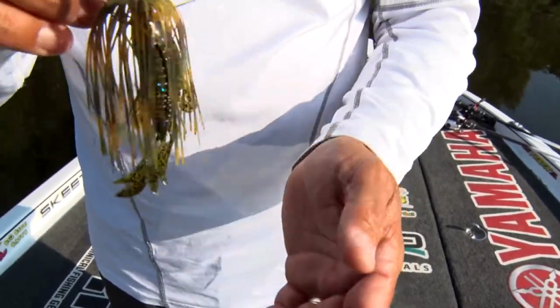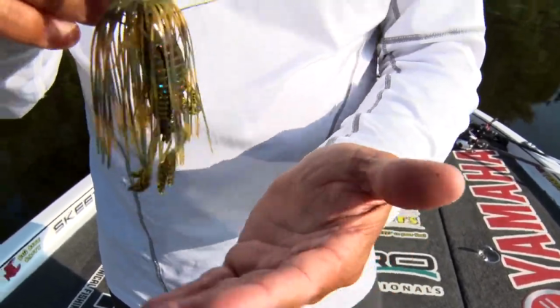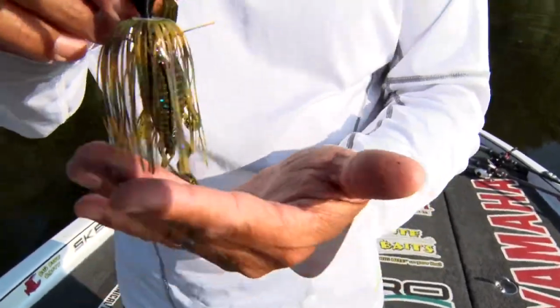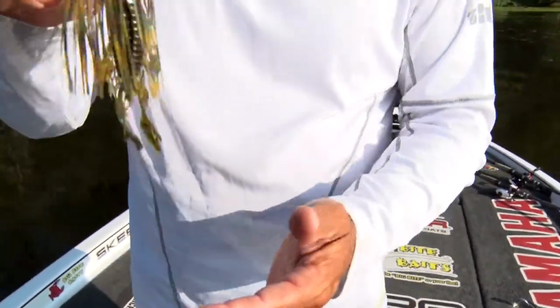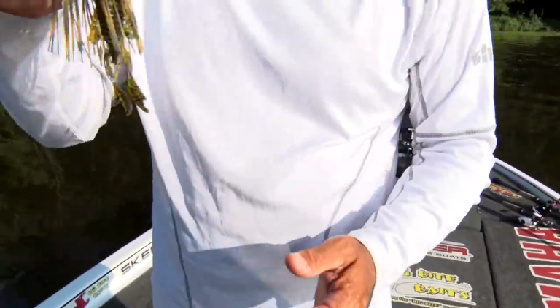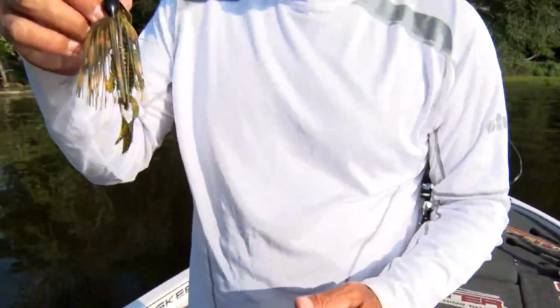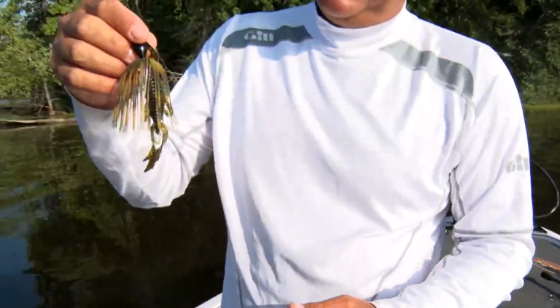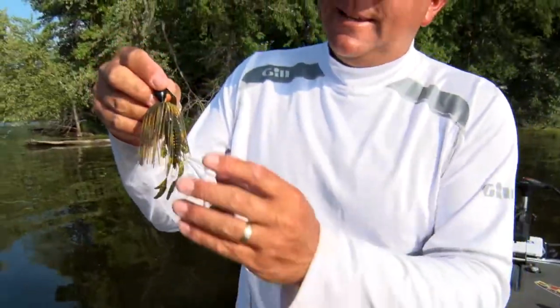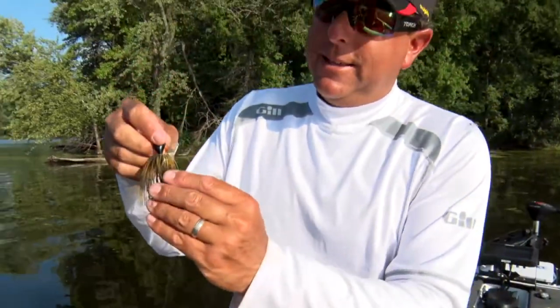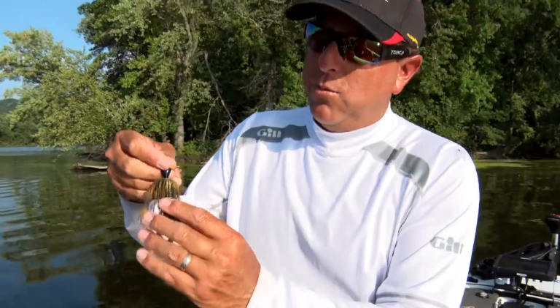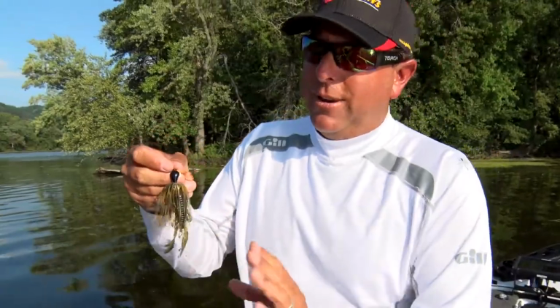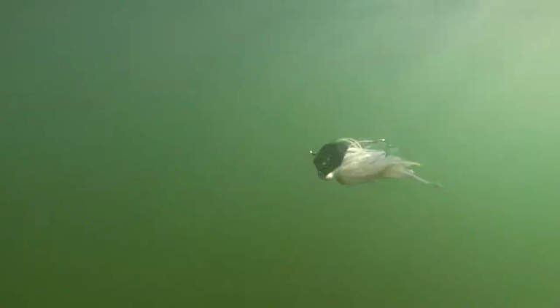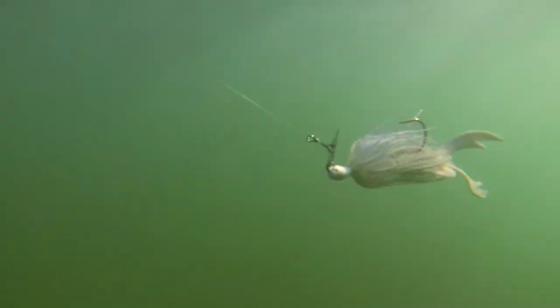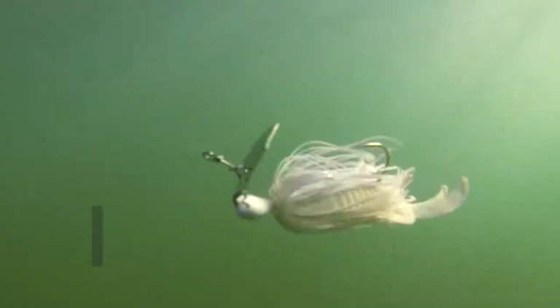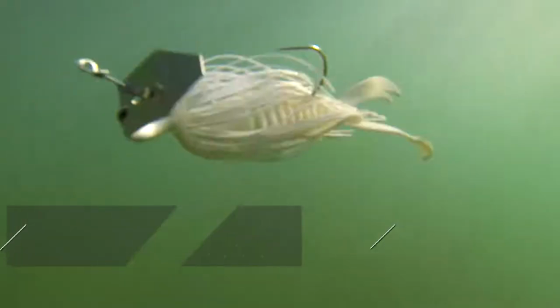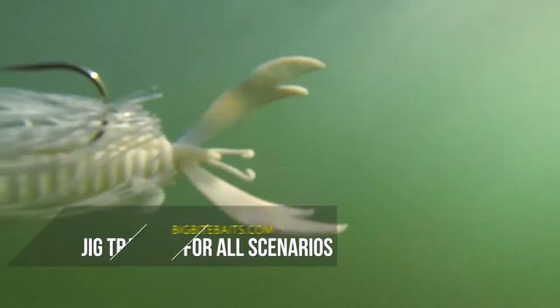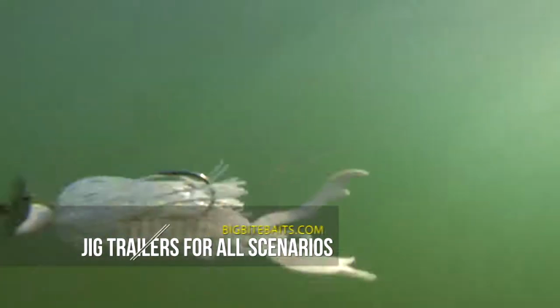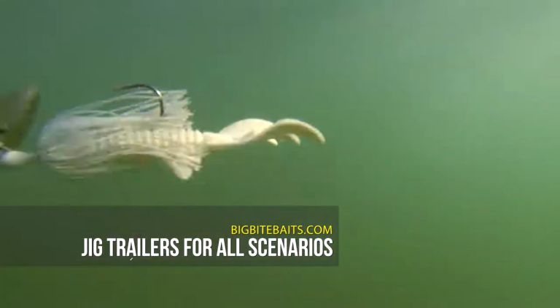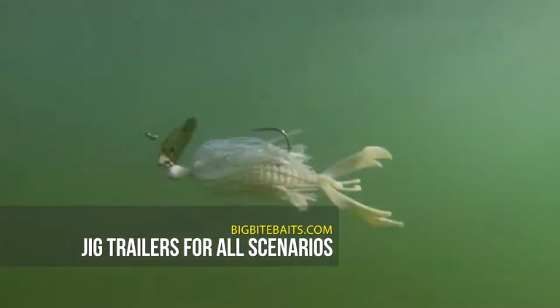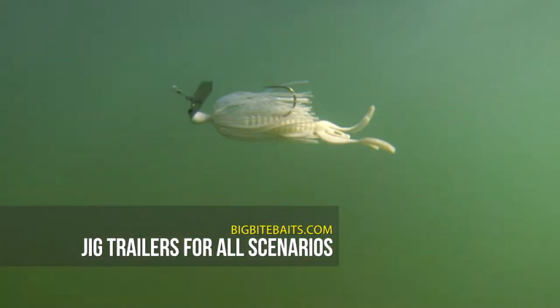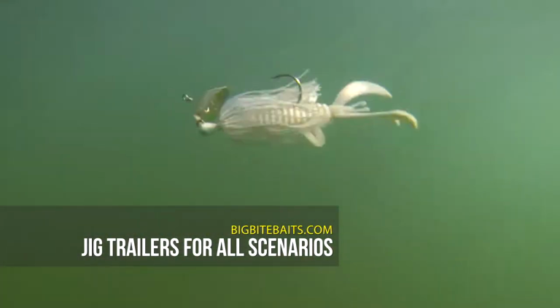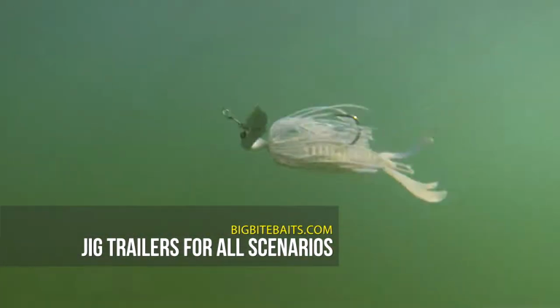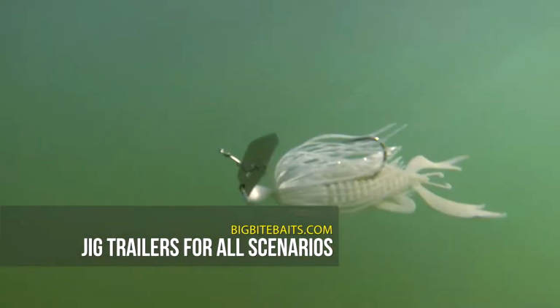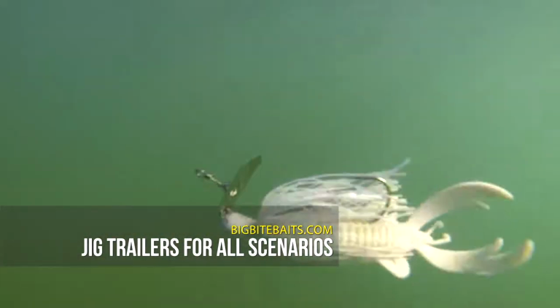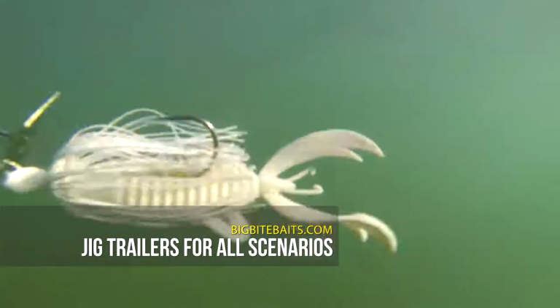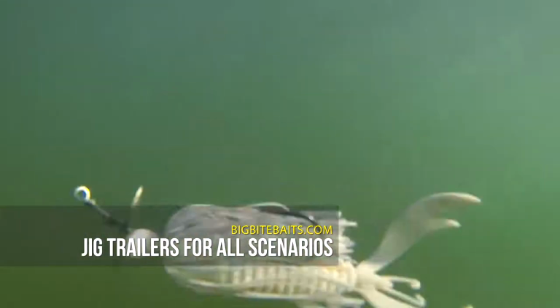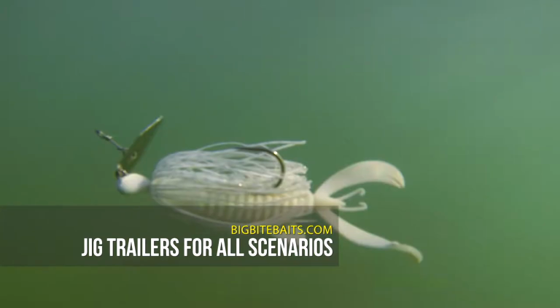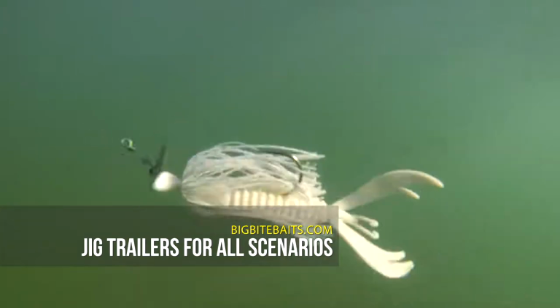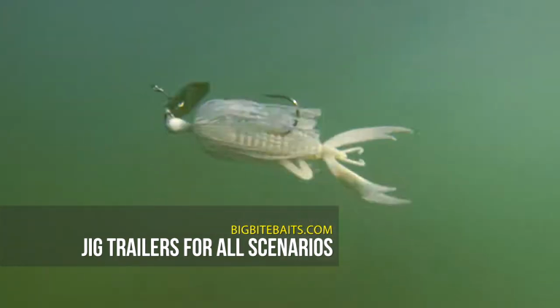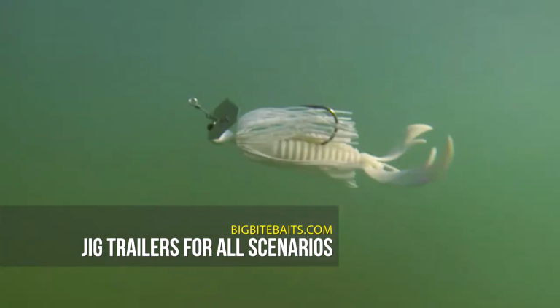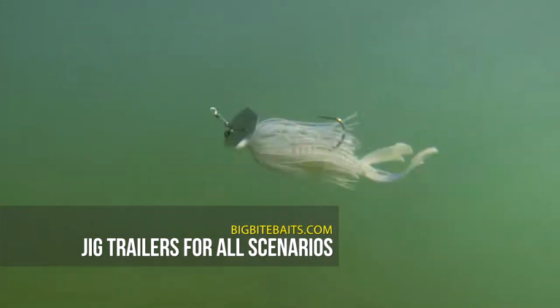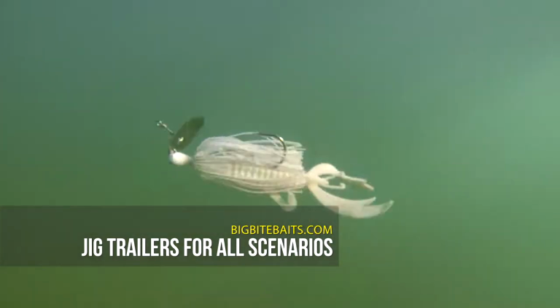Now we have a nice compact bait that's going to run in and around the grass or the tules, wherever you need to throw it. Keep that in your arsenal — it's going to catch a lot more fish.